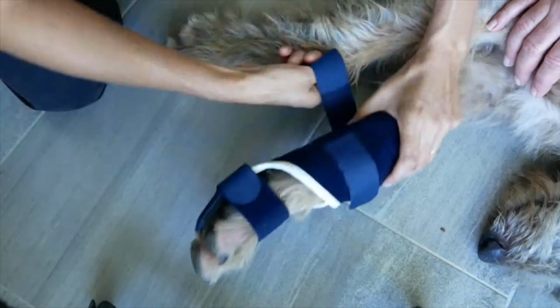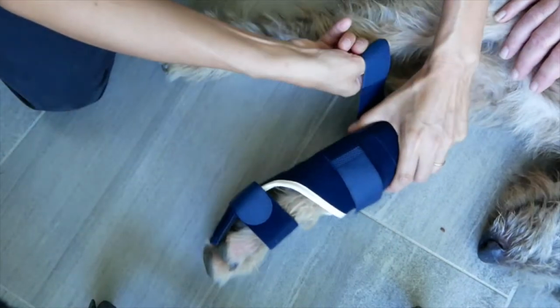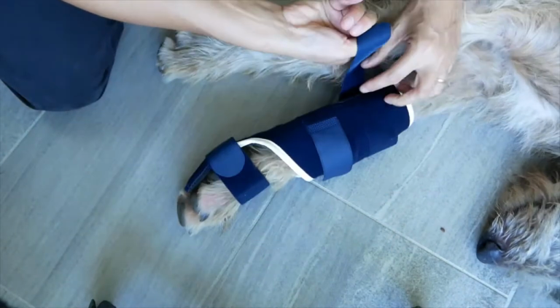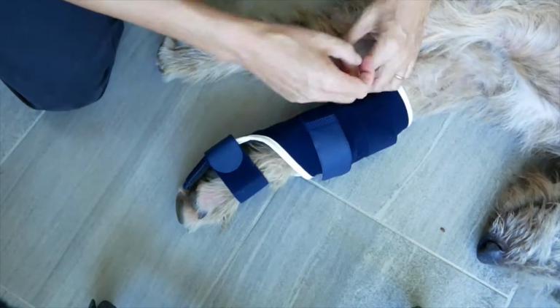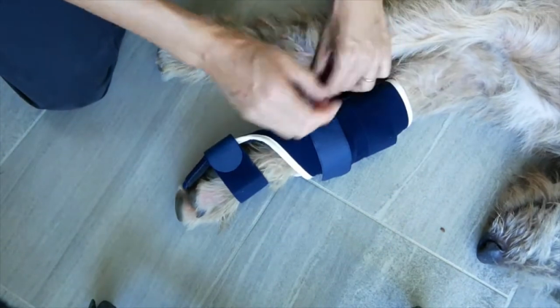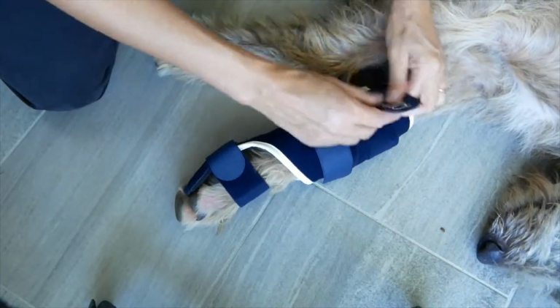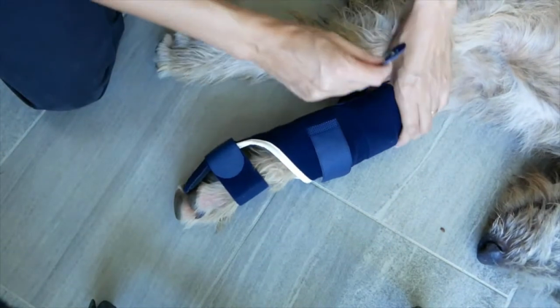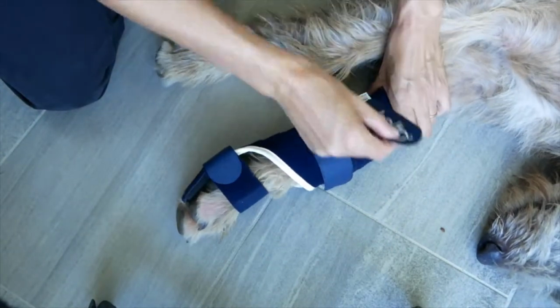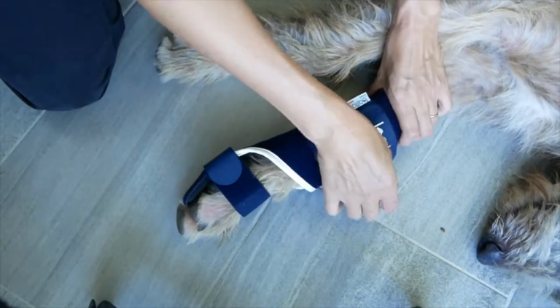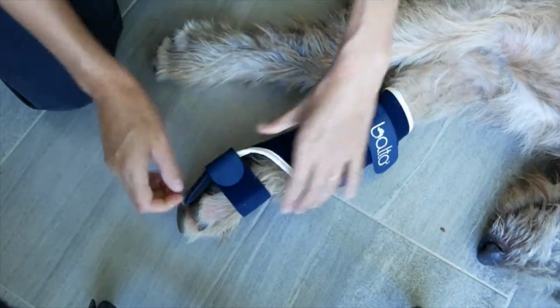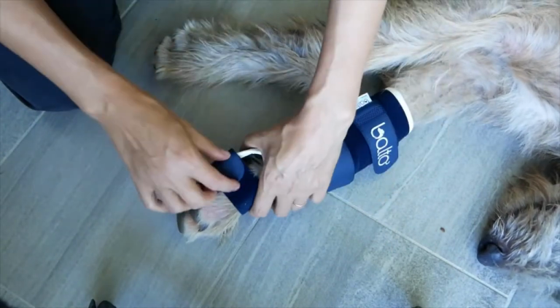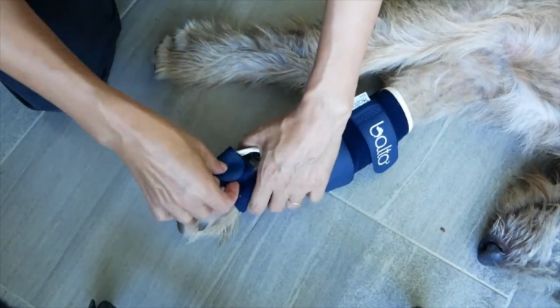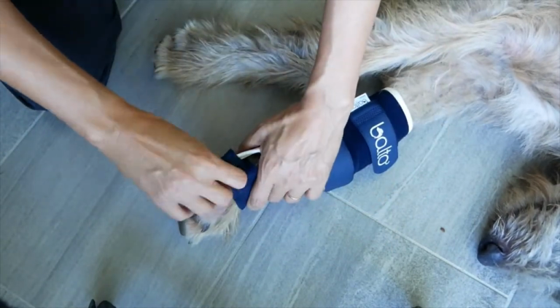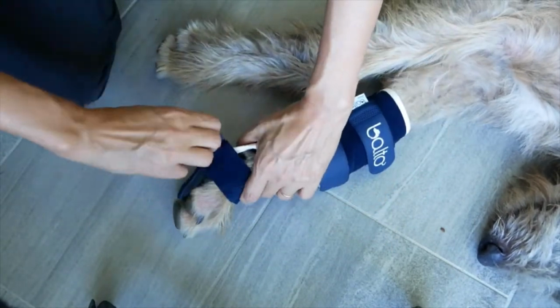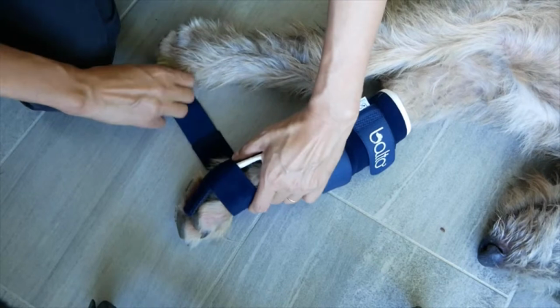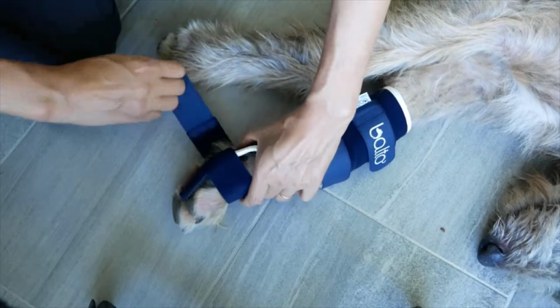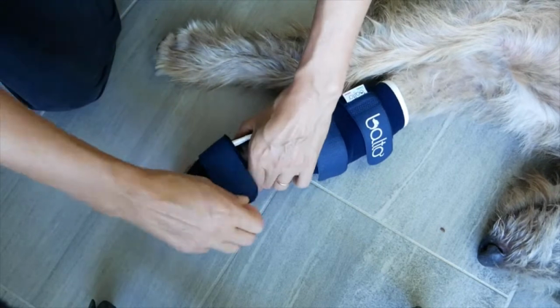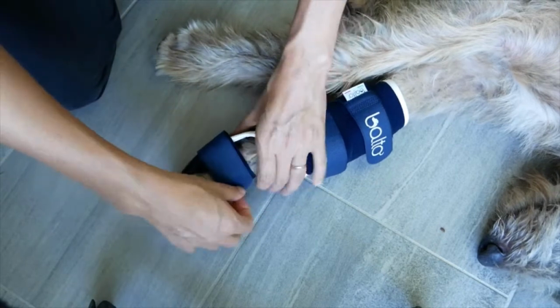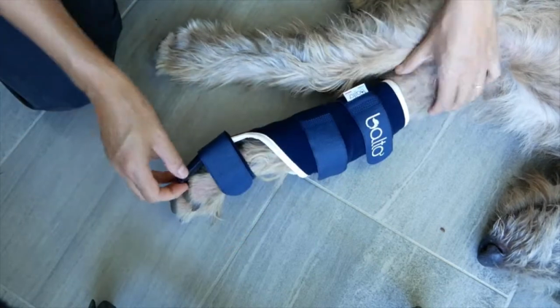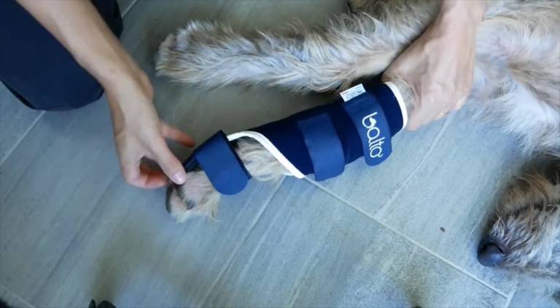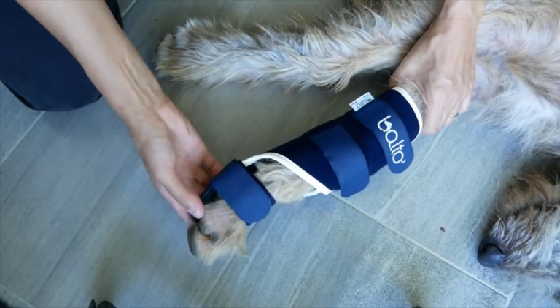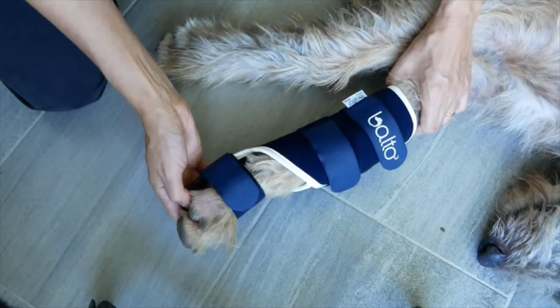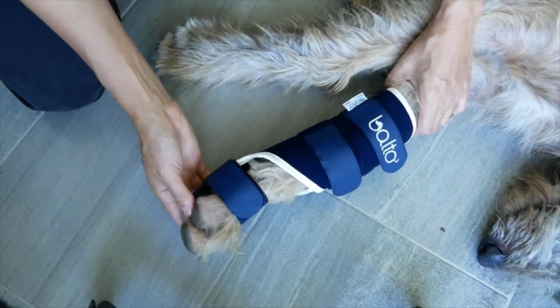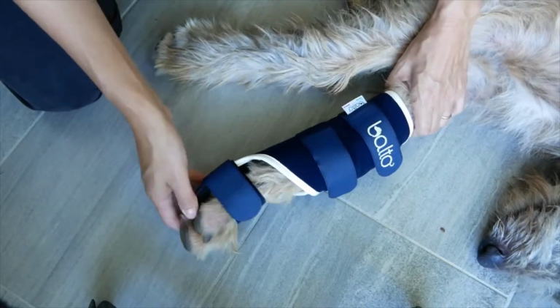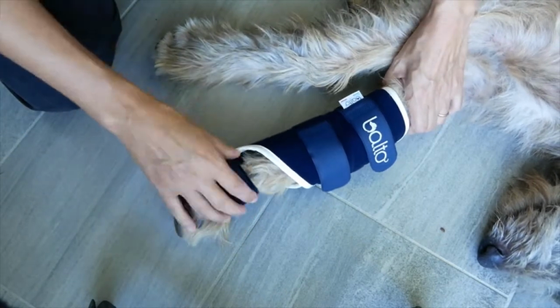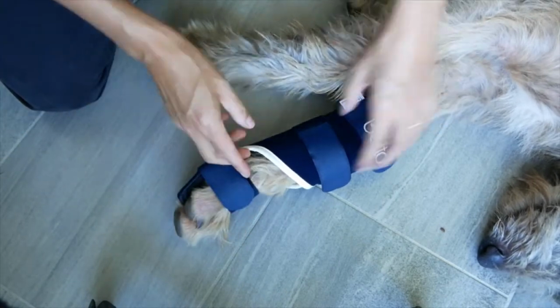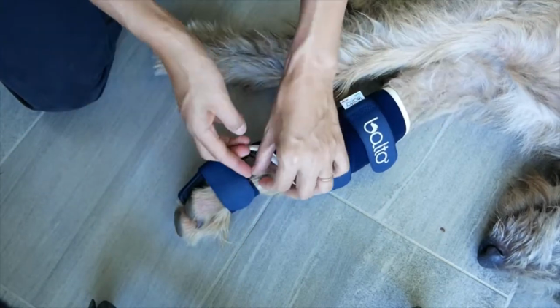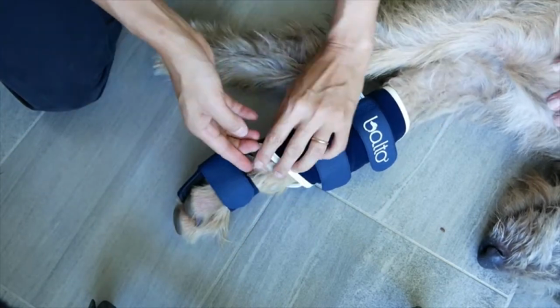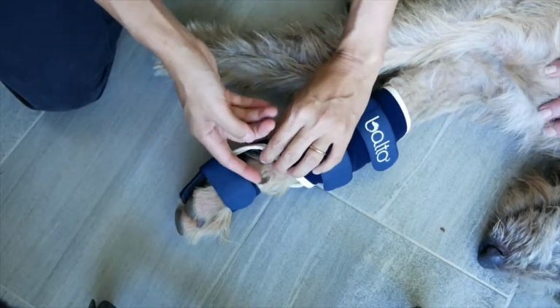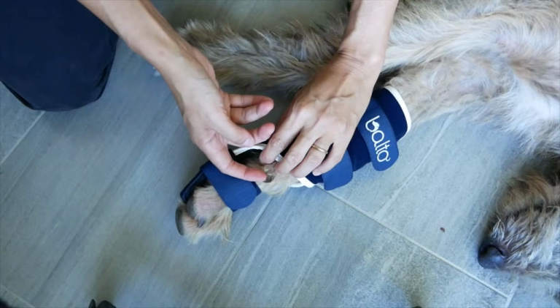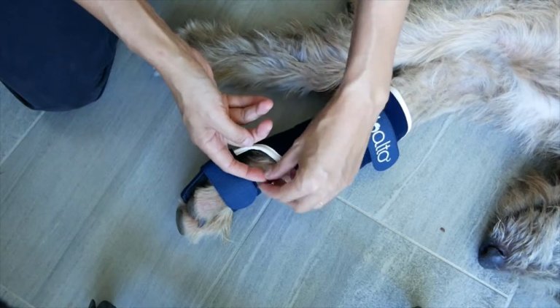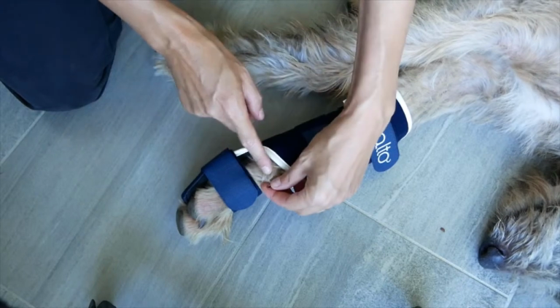If your dog has a dewclaw, check regularly for possible rubbing against the lower strap. Use a cotton ball to protect it if necessary.